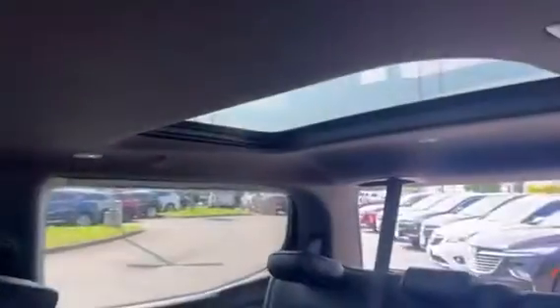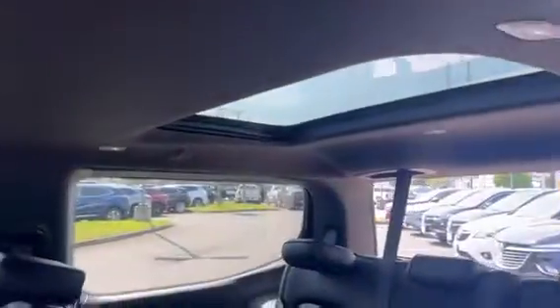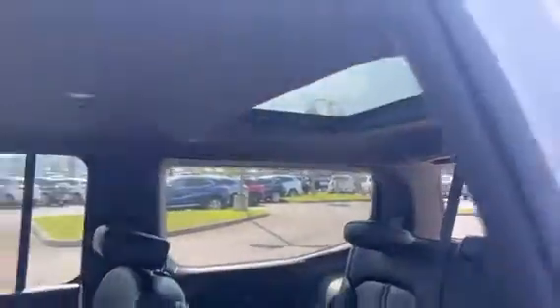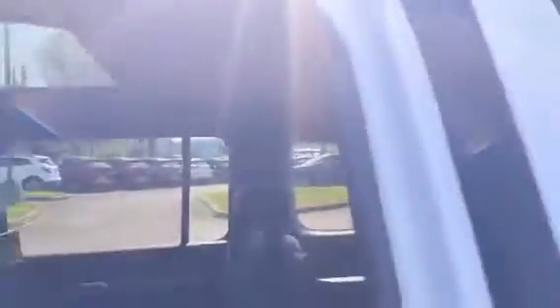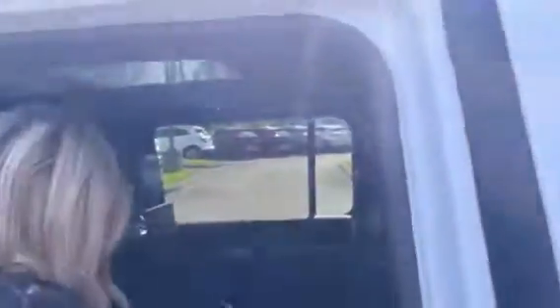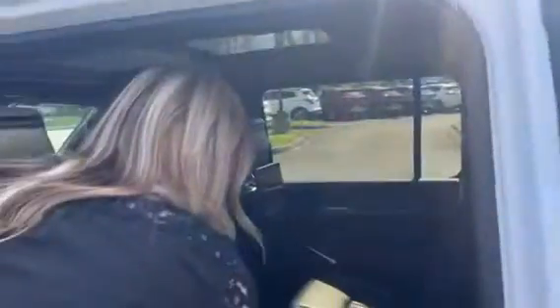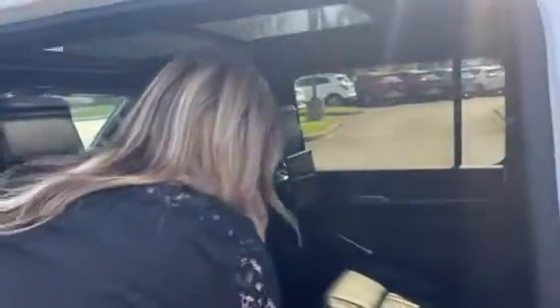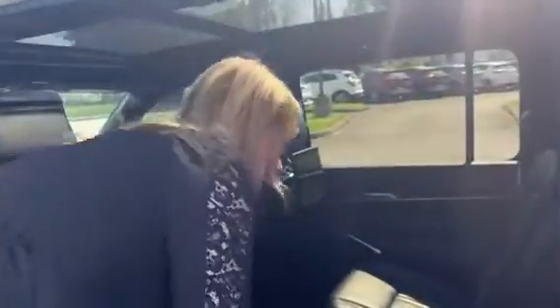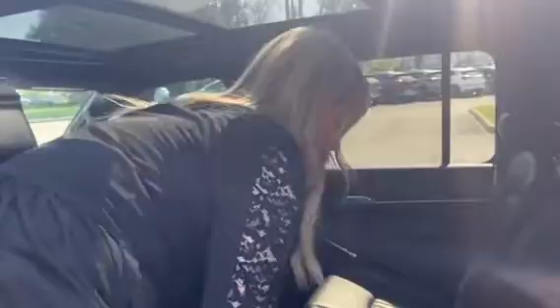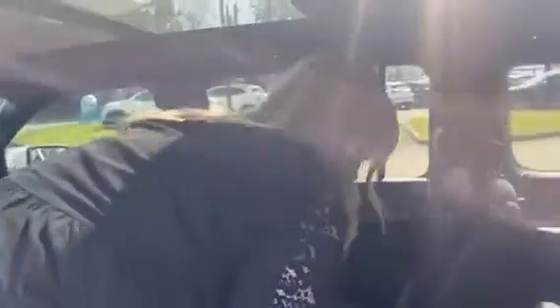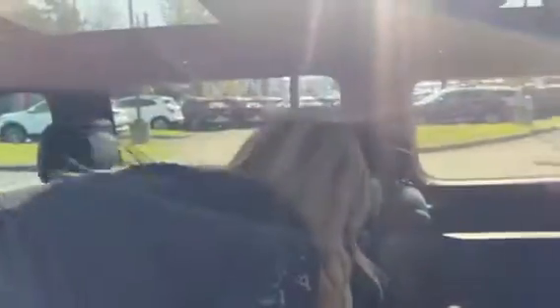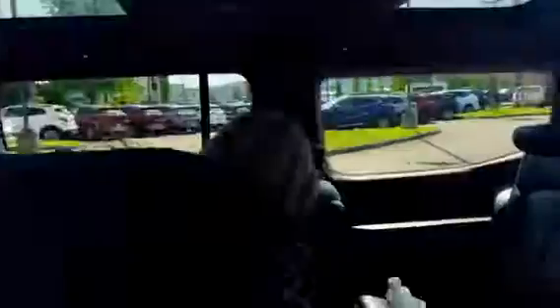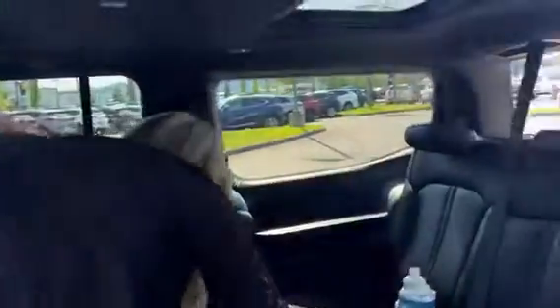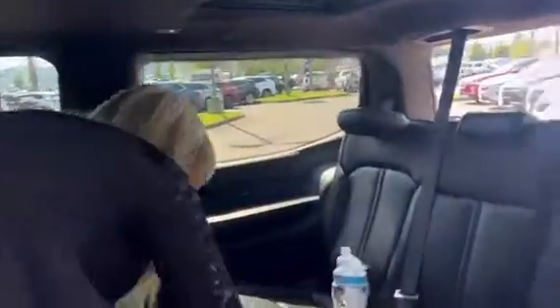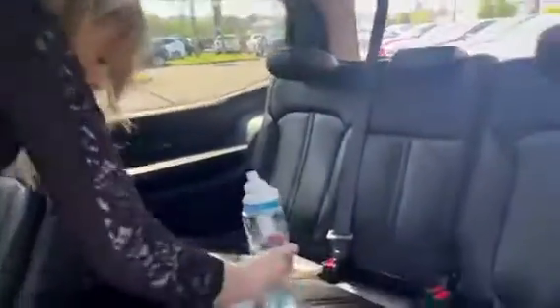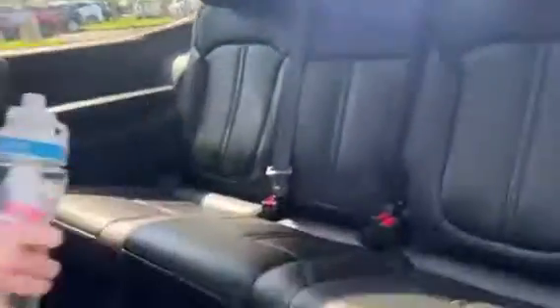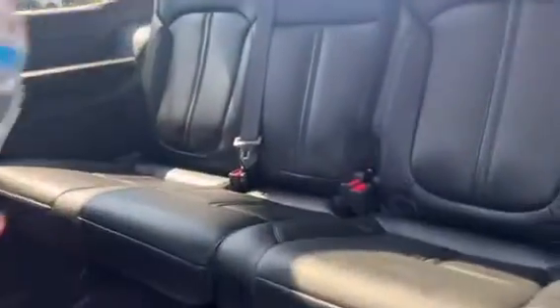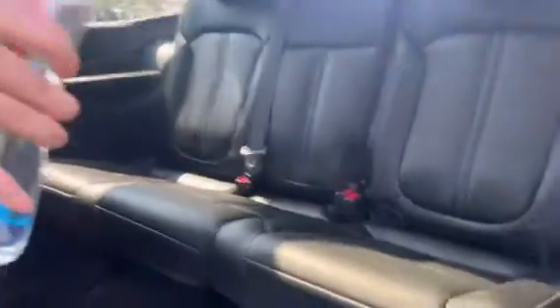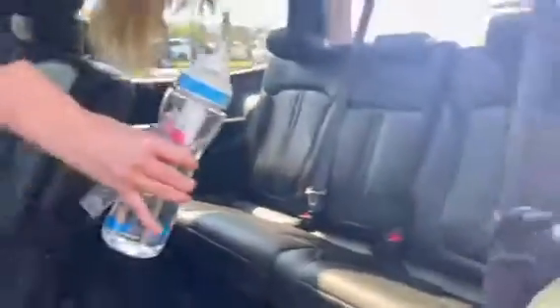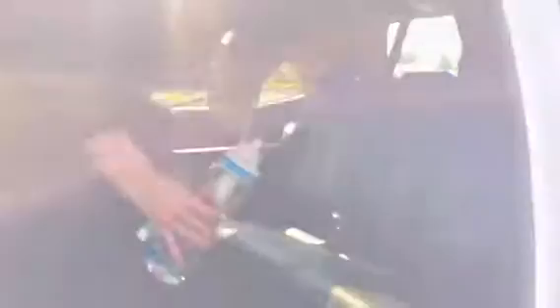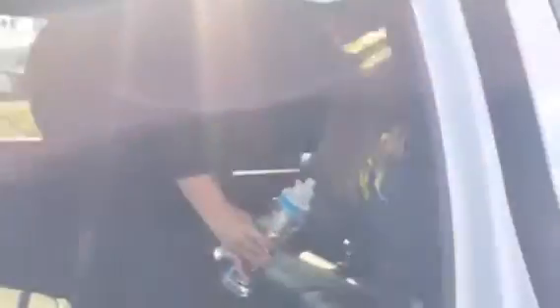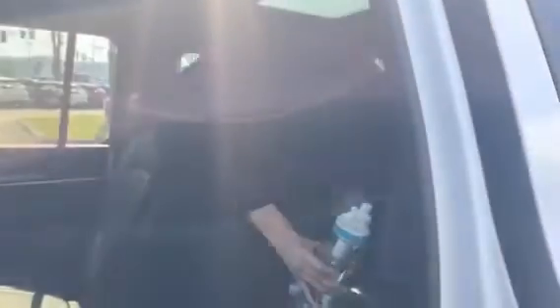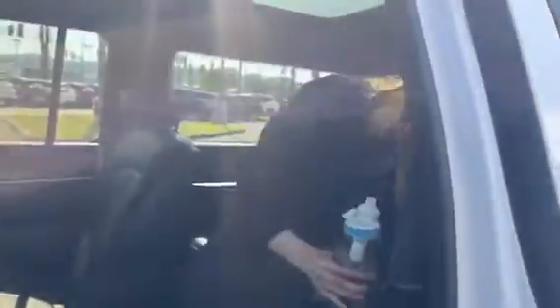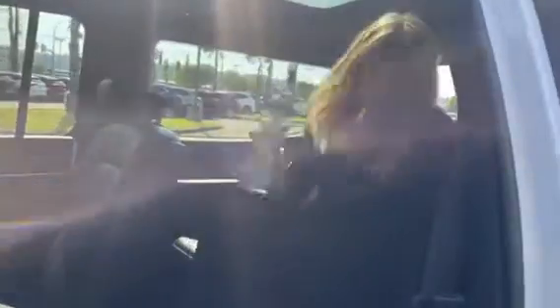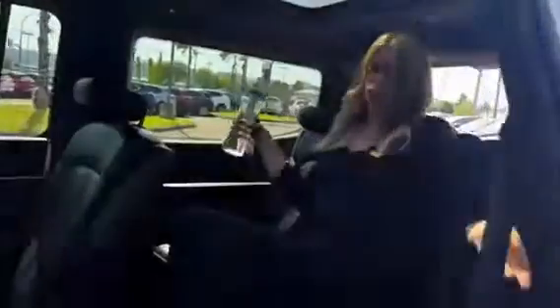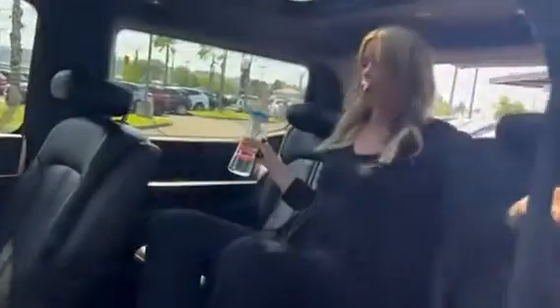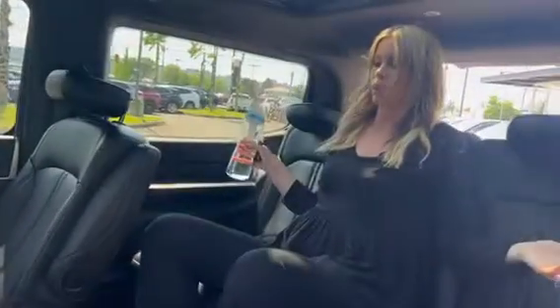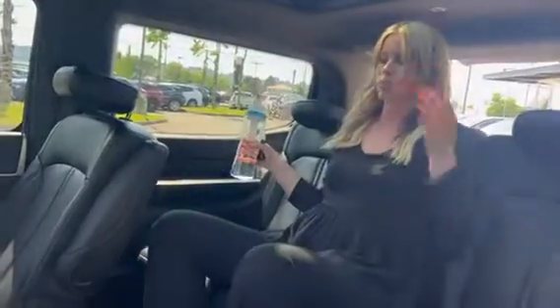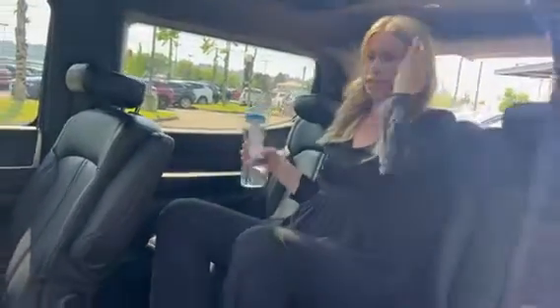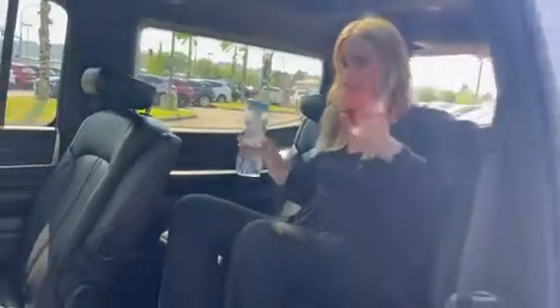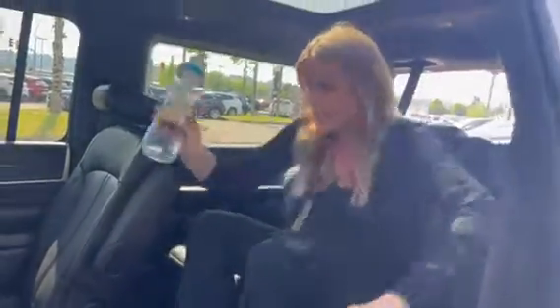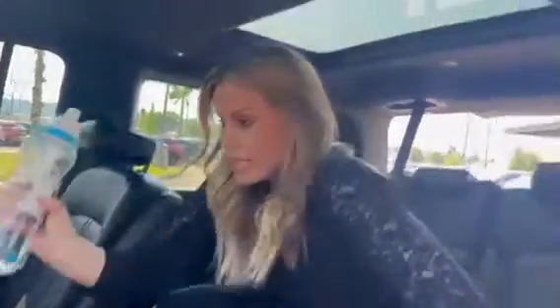You guys, this is insane how much room is back here. Look at the middle of this thing — oh my gosh, I can walk all the way back here. There is so much room. This thing is amazing.